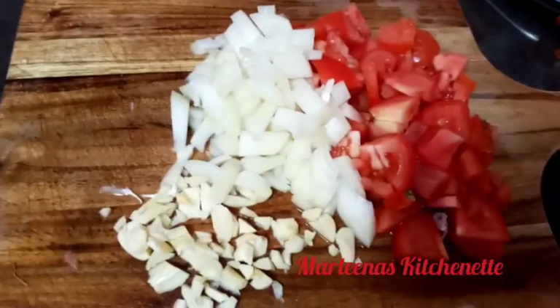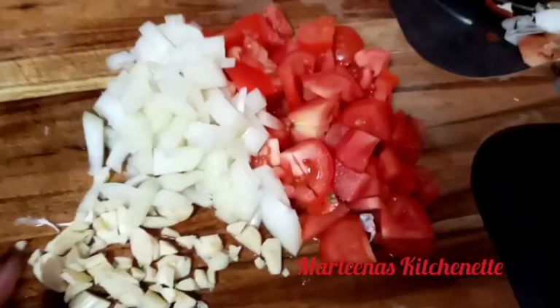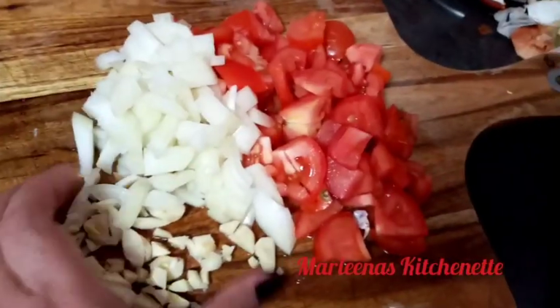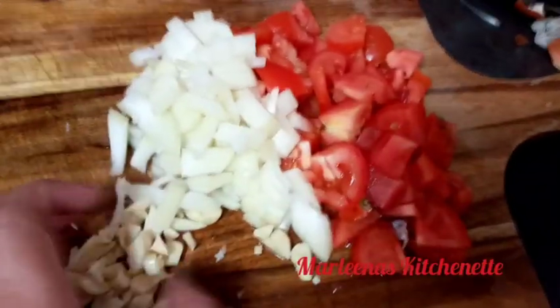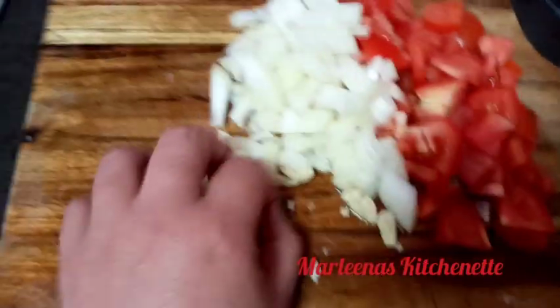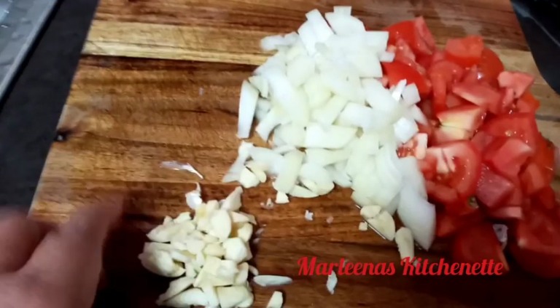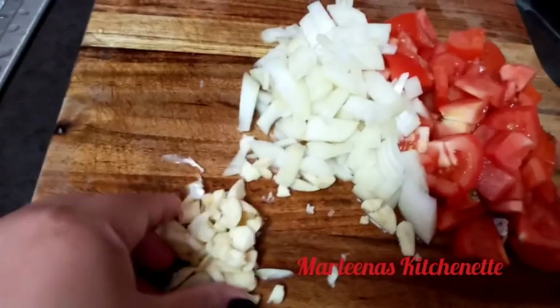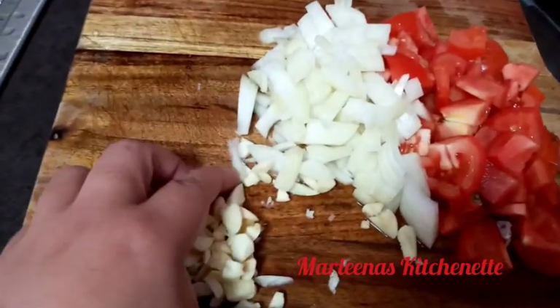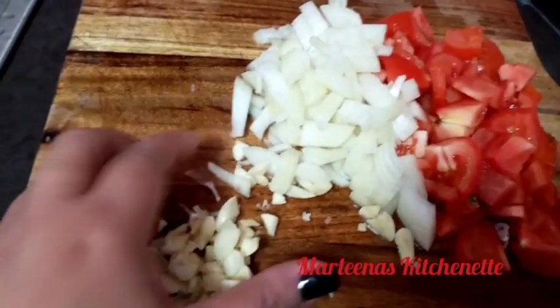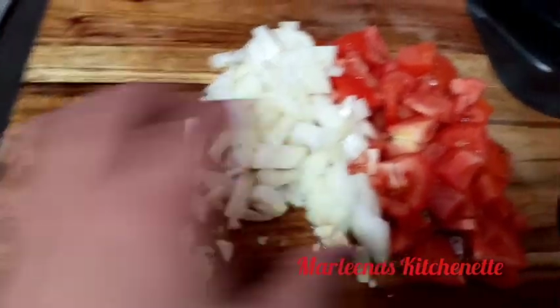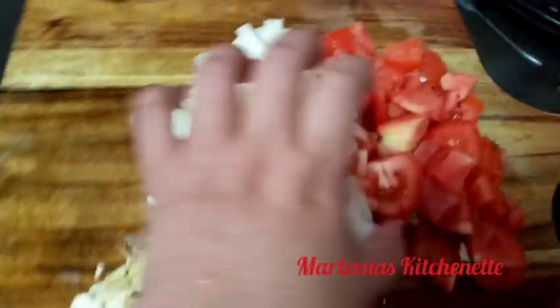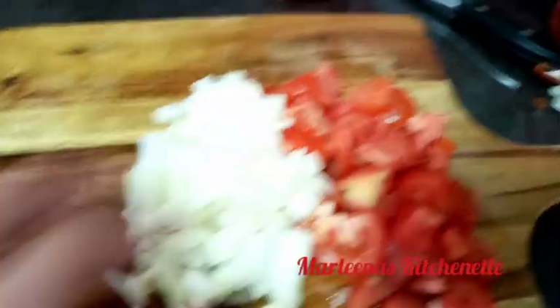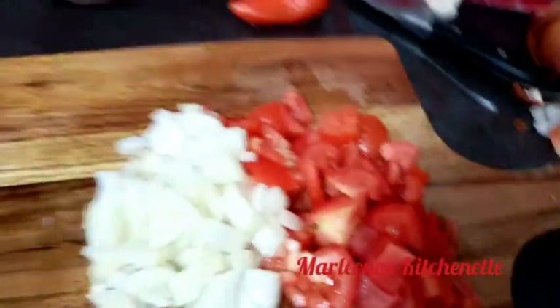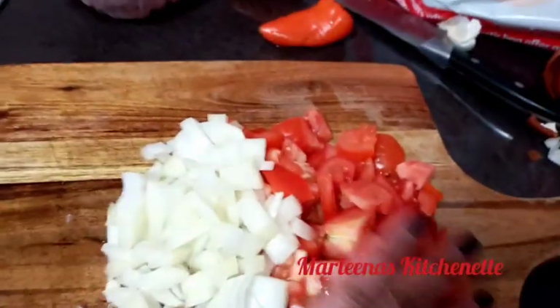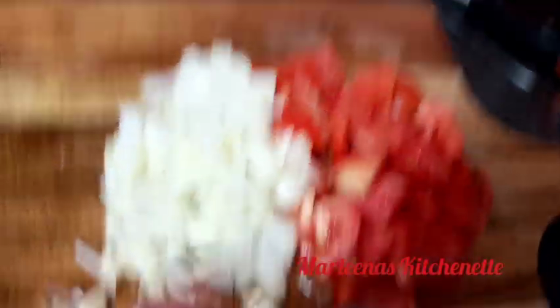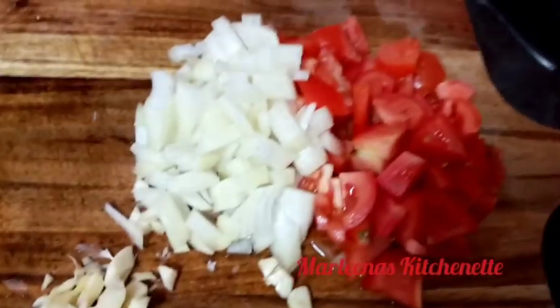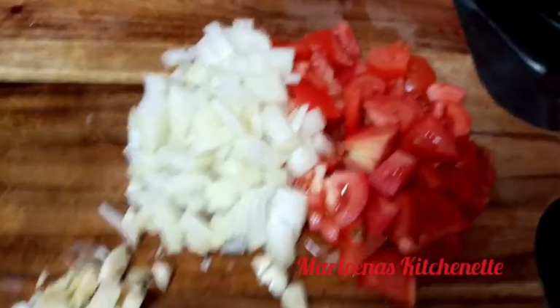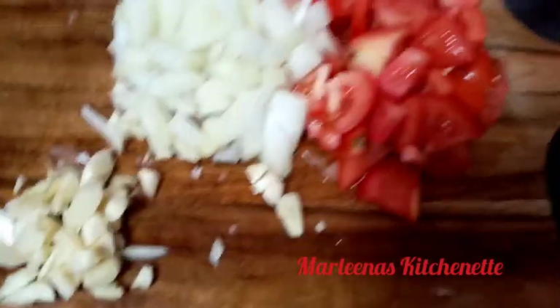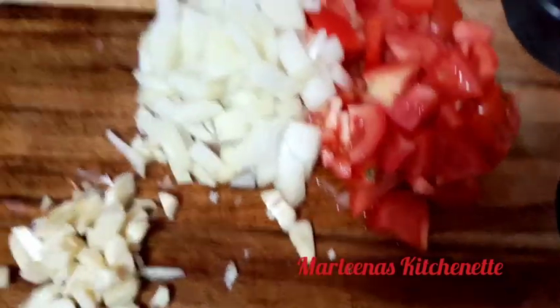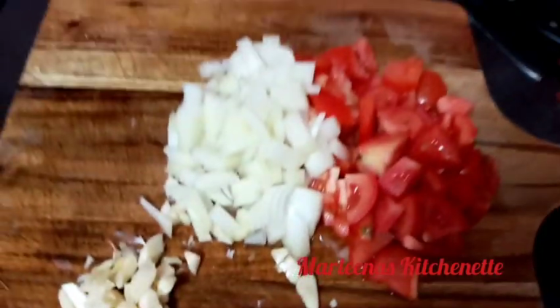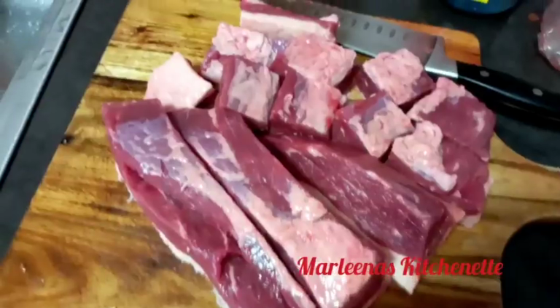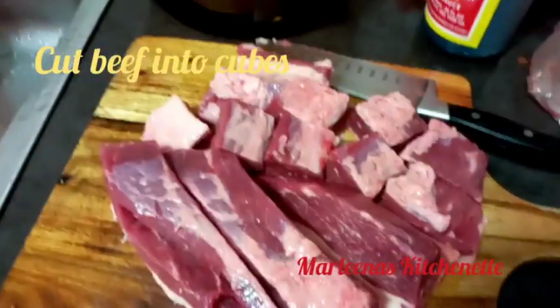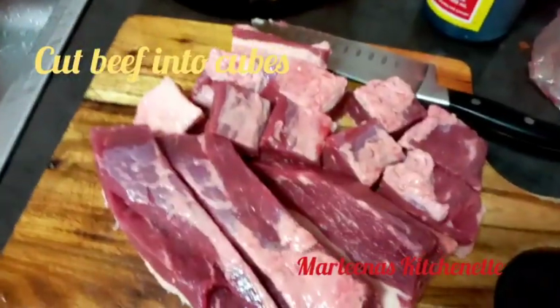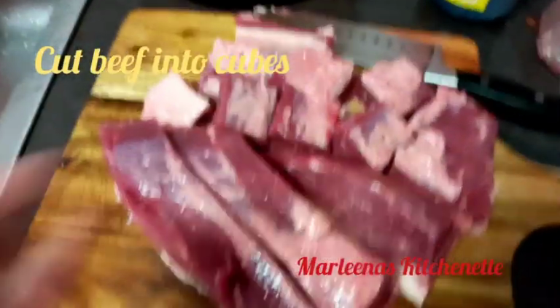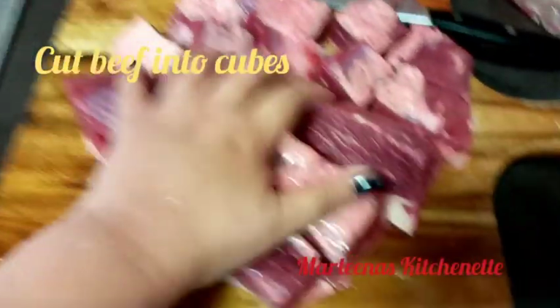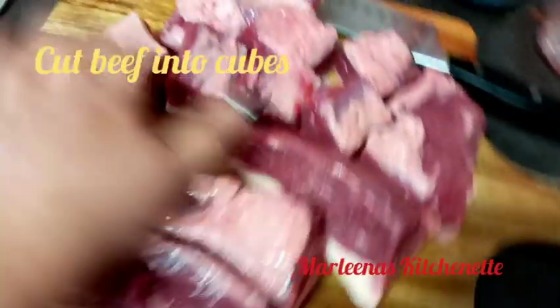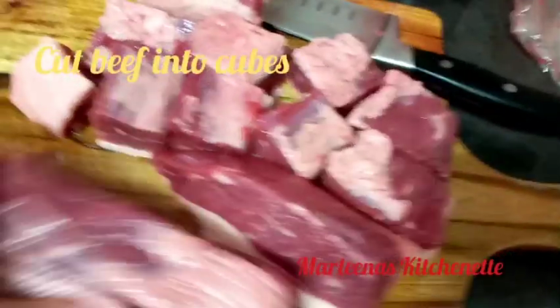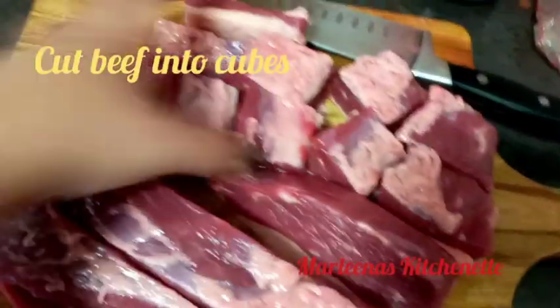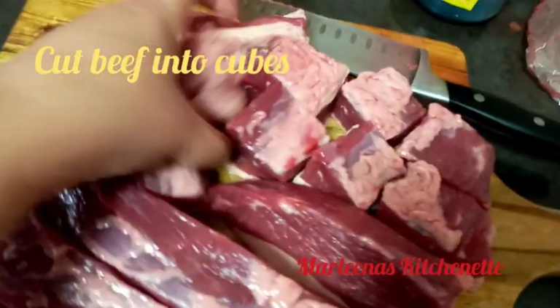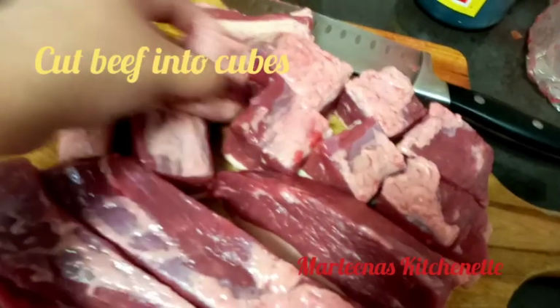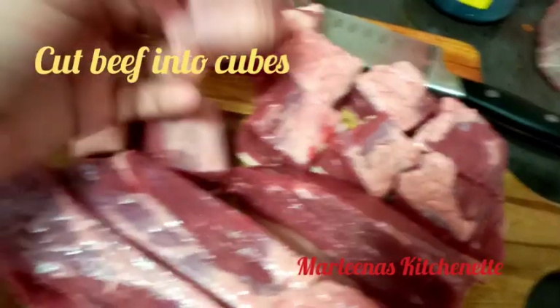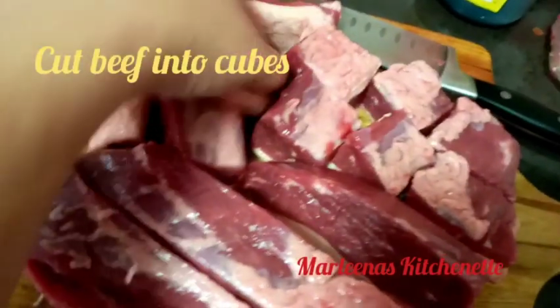So I'll start chopping the garlic, the onion, and then the tomatoes. So let's cut our beef into squares.